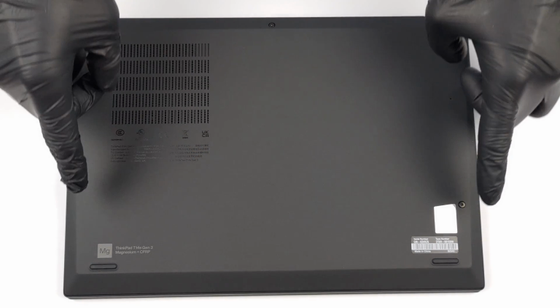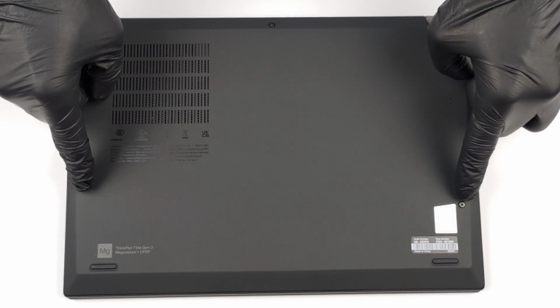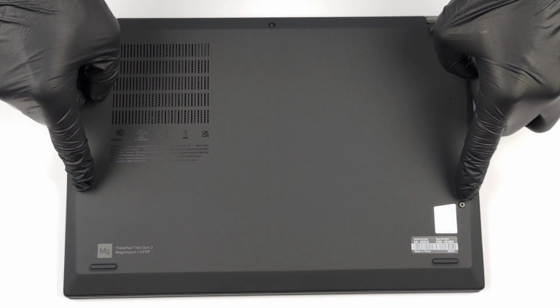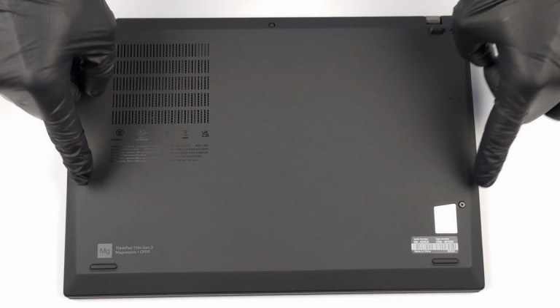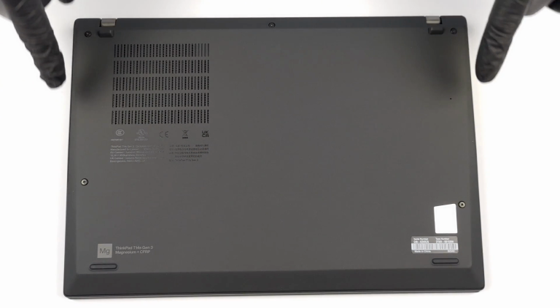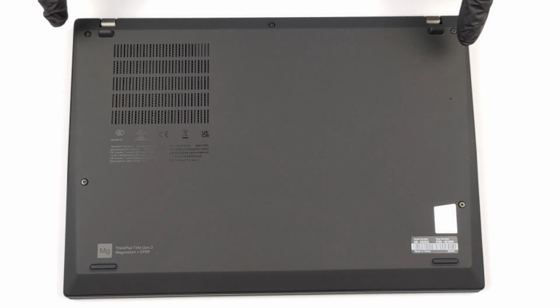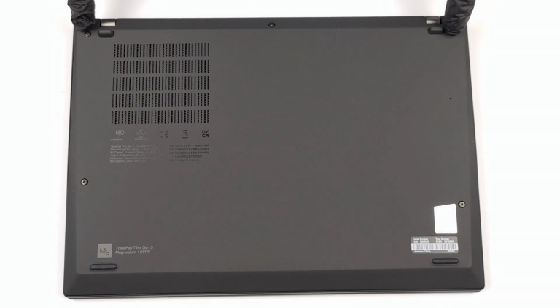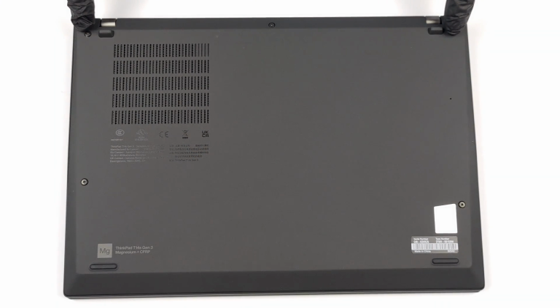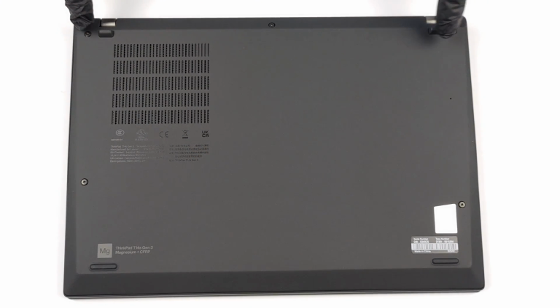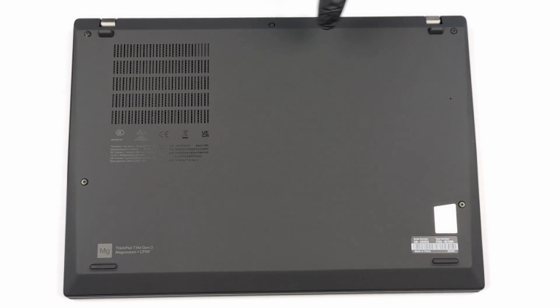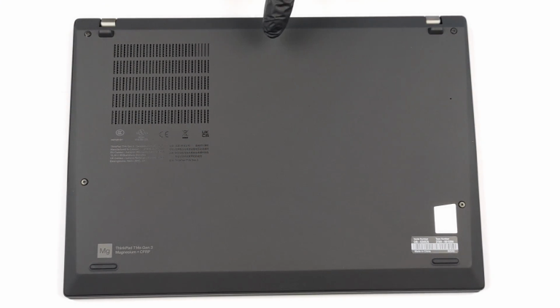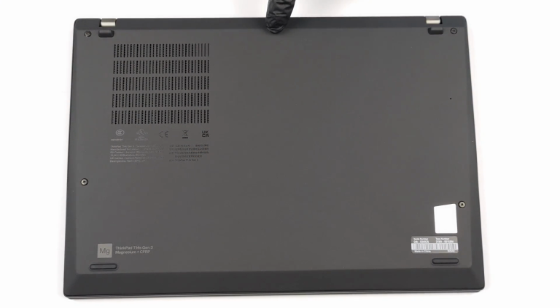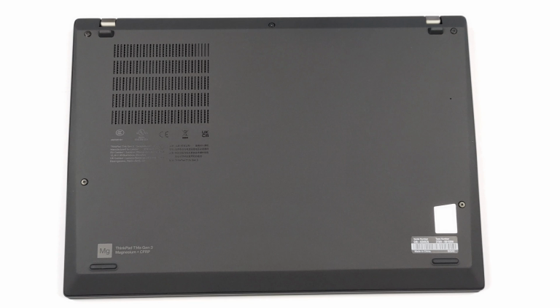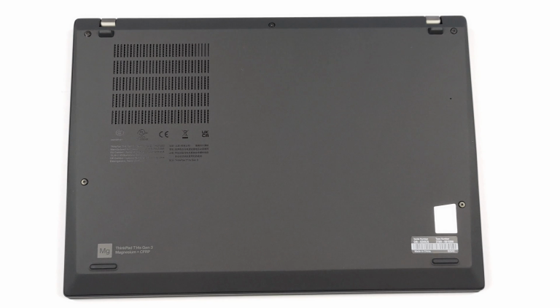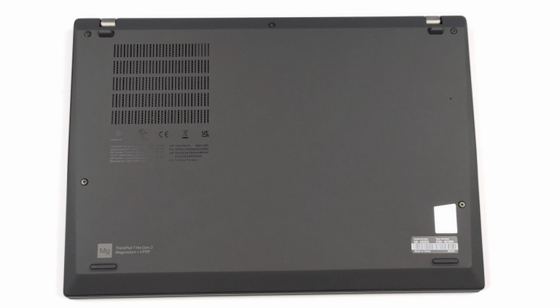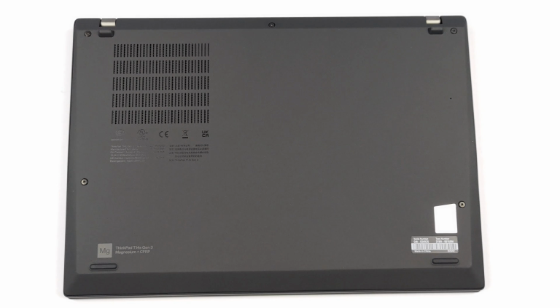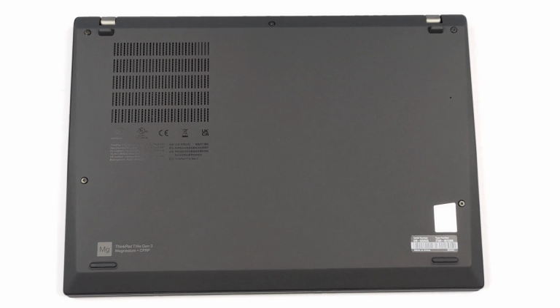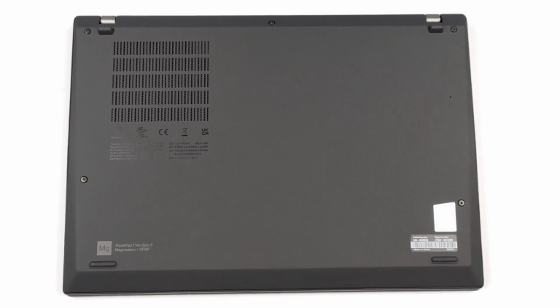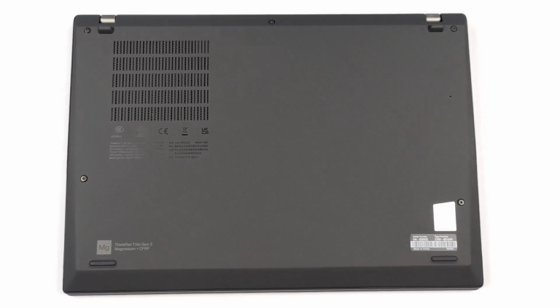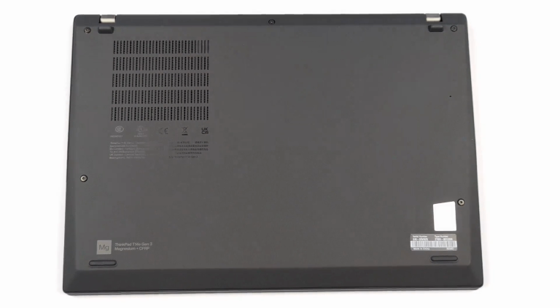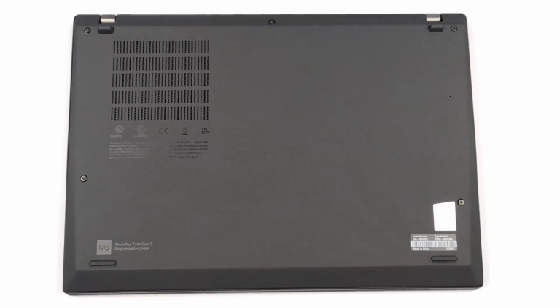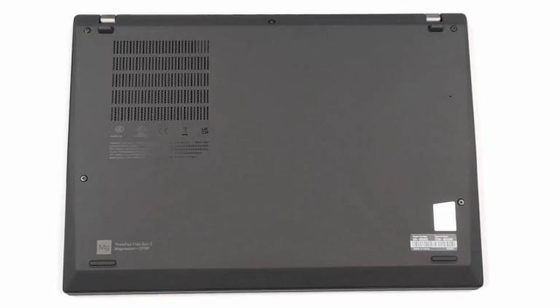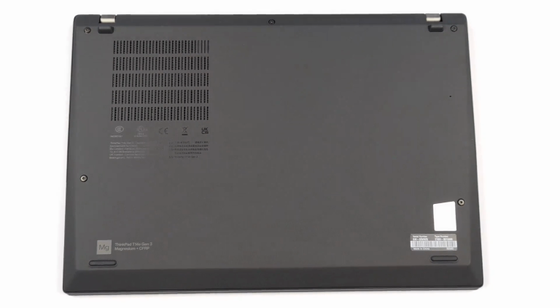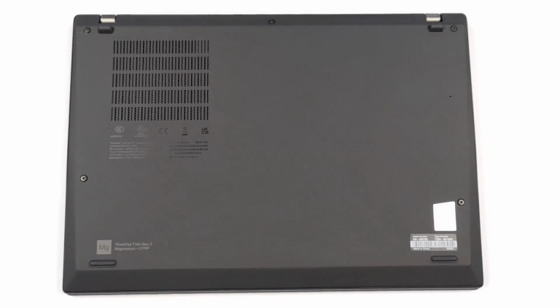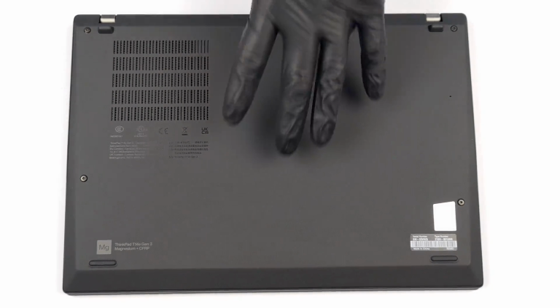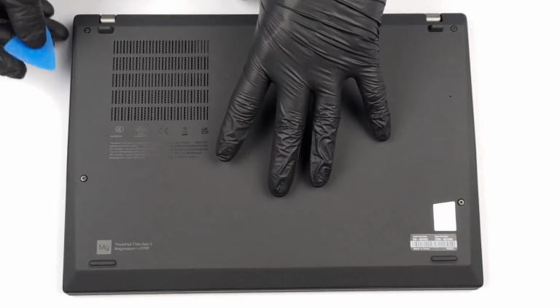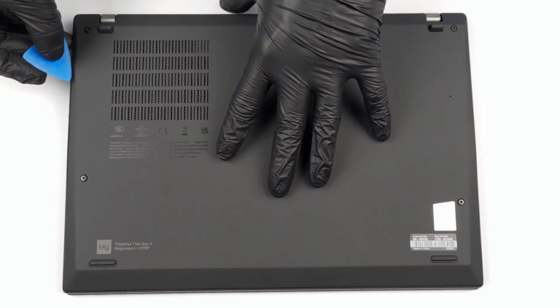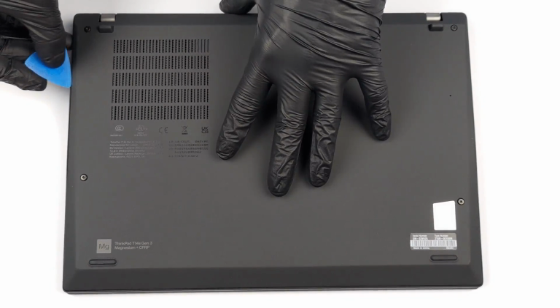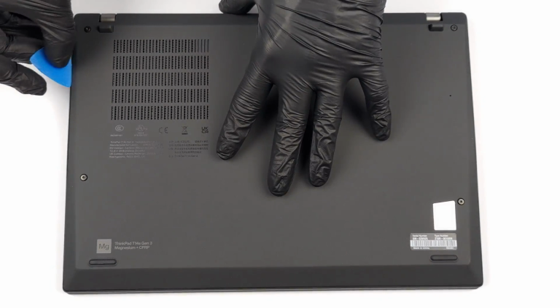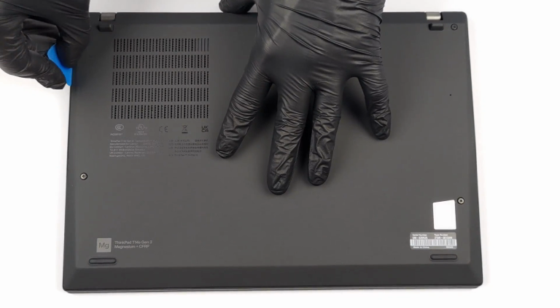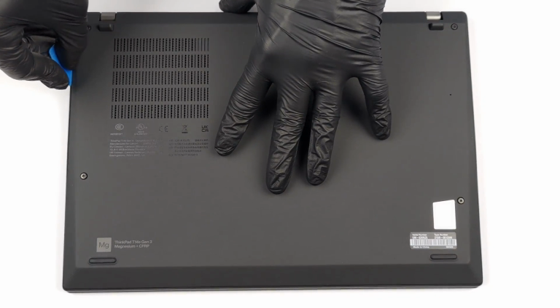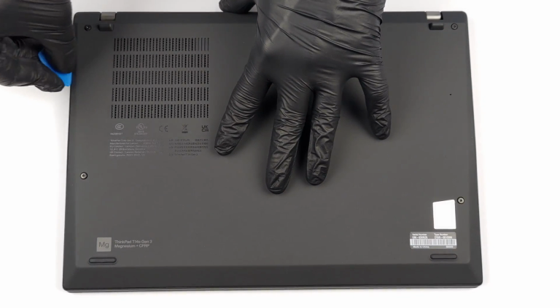Hello, this is Laptop Media, and today we will show you how to open the Lenovo ThinkPad T14s Gen 3 and what's inside of it.